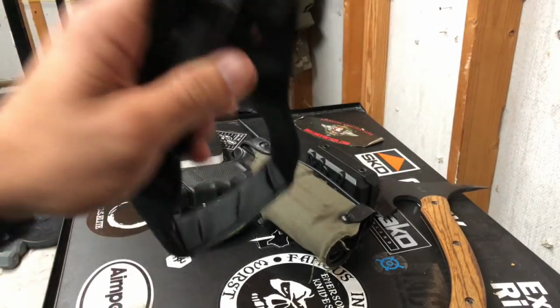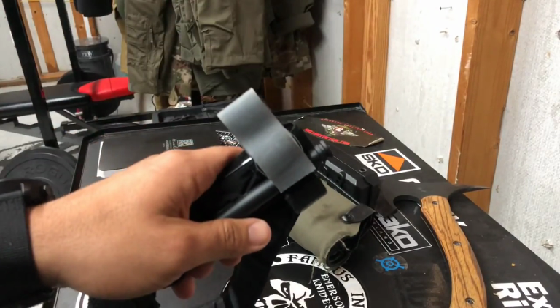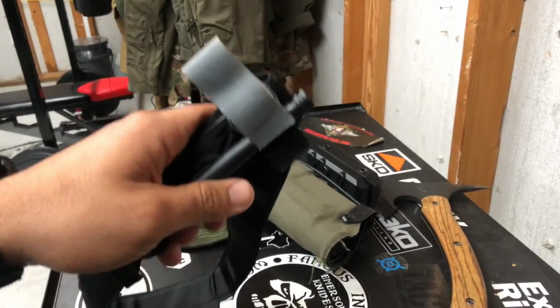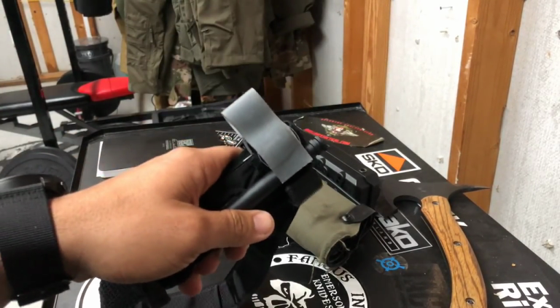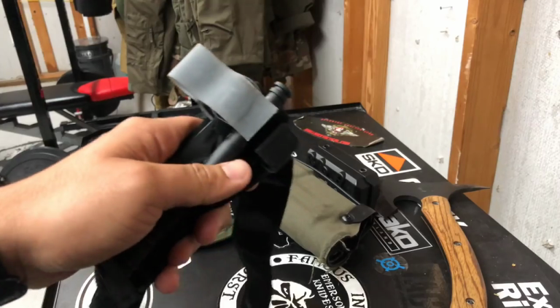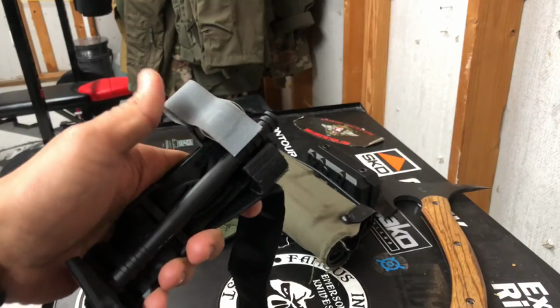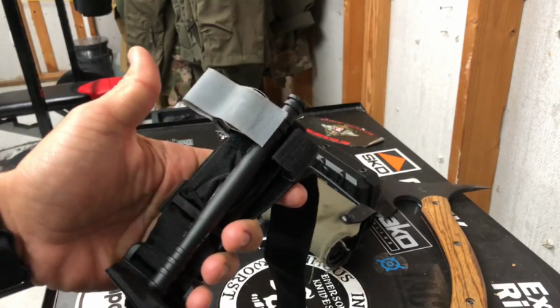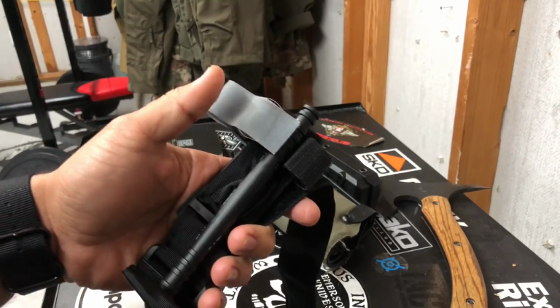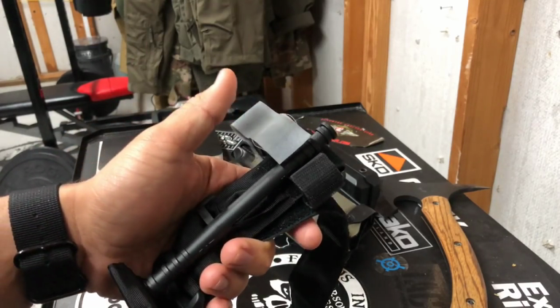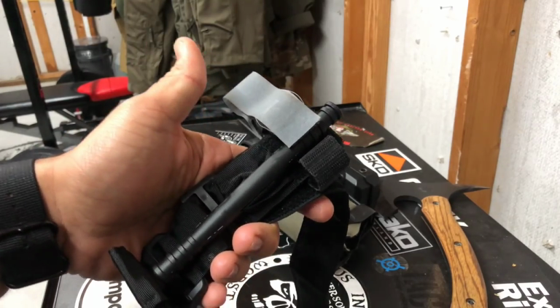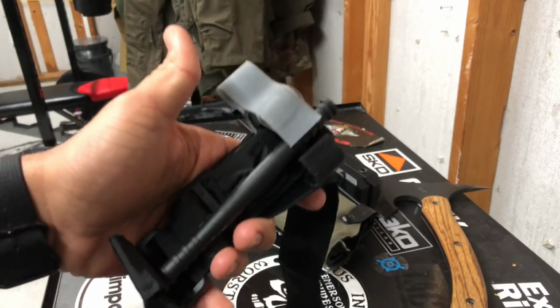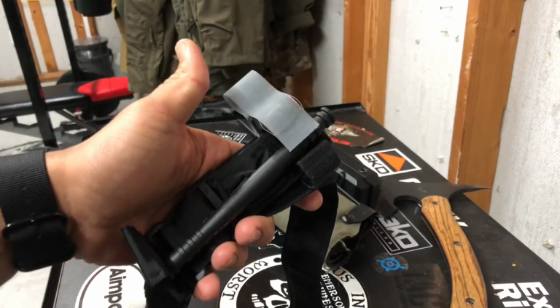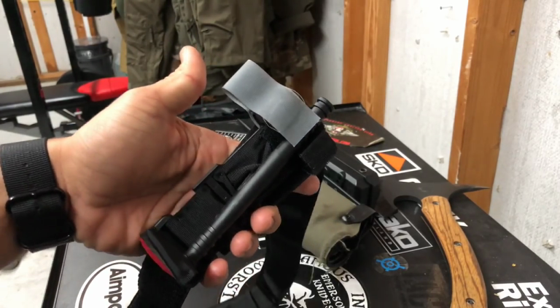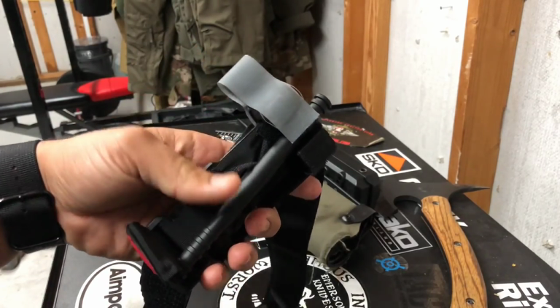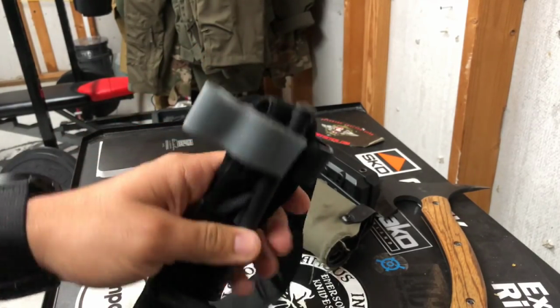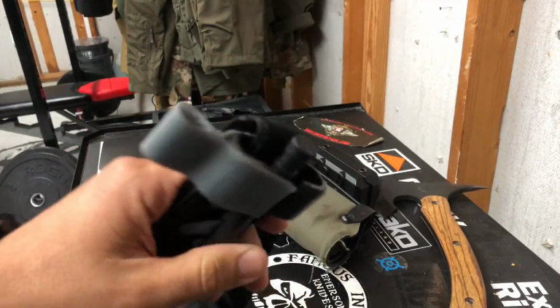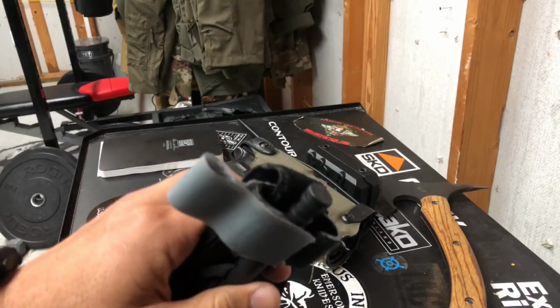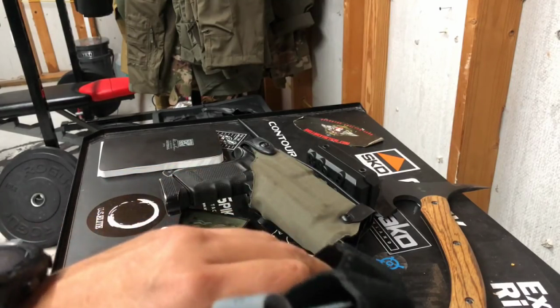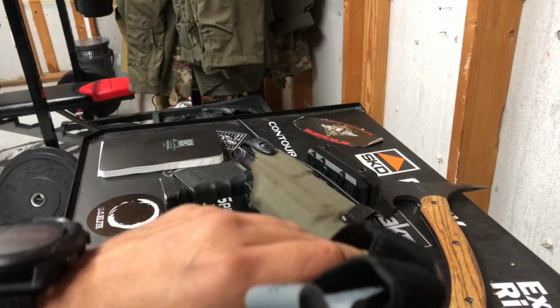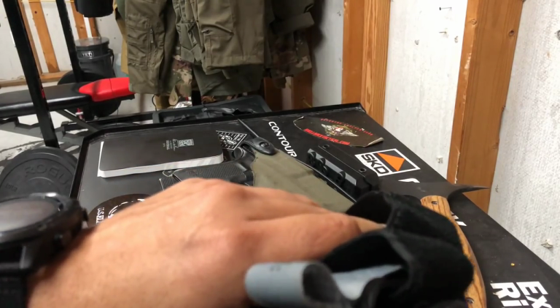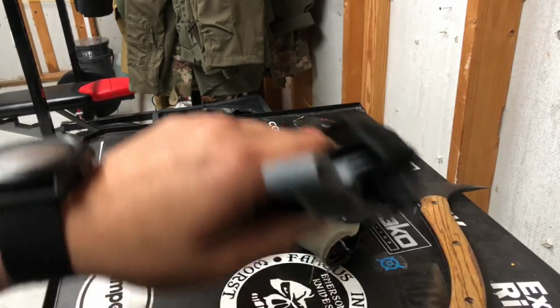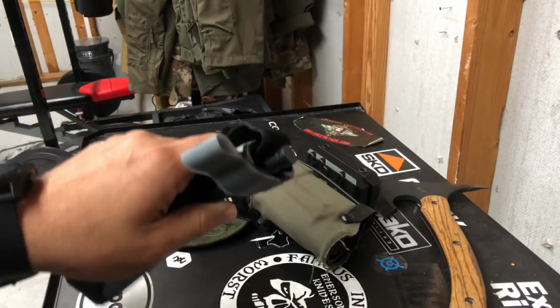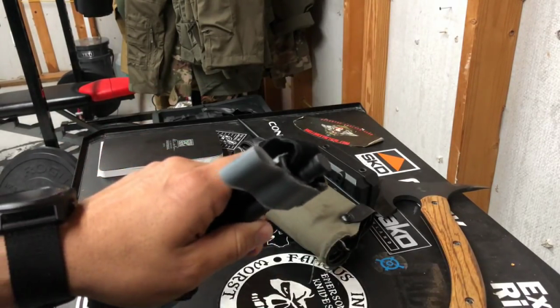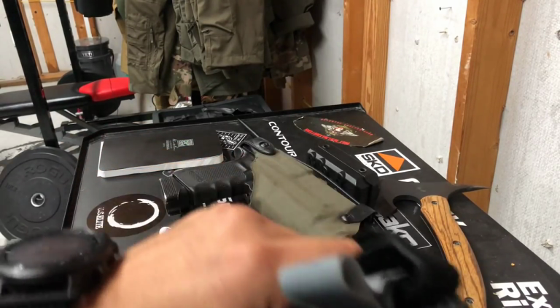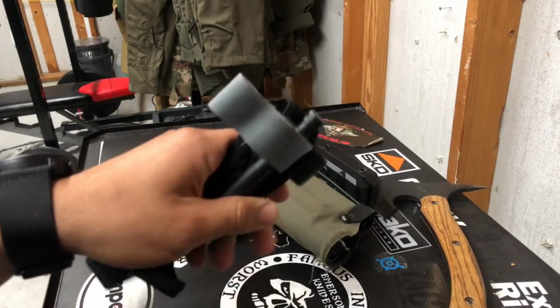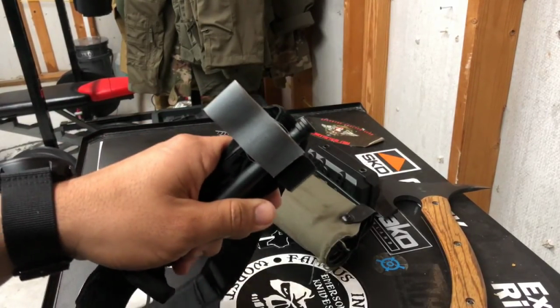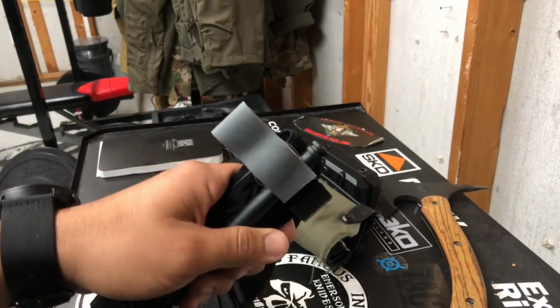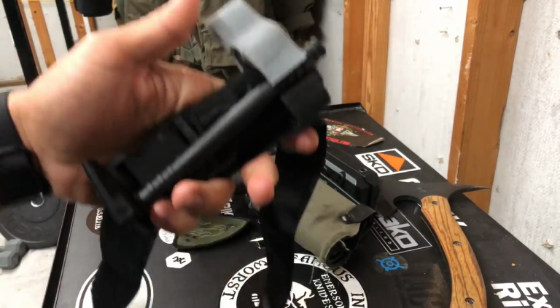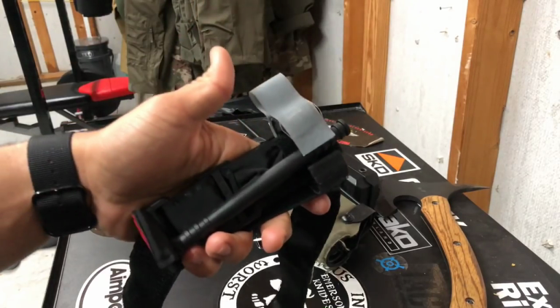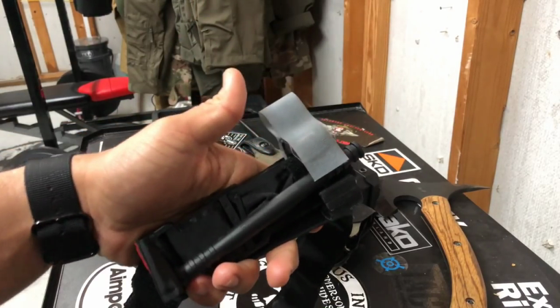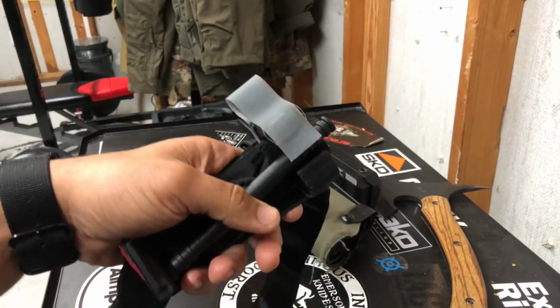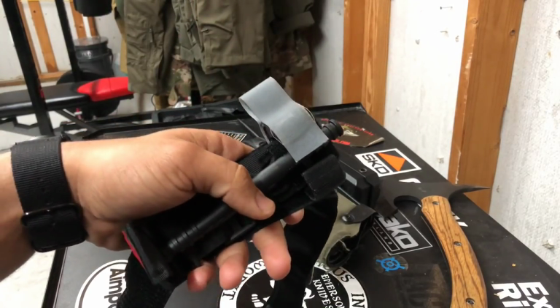Training with the Marines and the Air Force Special Operations Command as a regular cop and as a SWAT cop. That doesn't mean this is the best way out there, but based on all the training that I've been through, this is the best way so far.